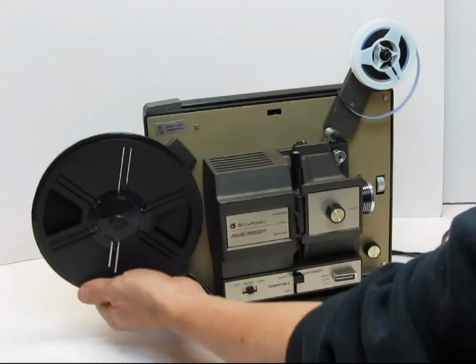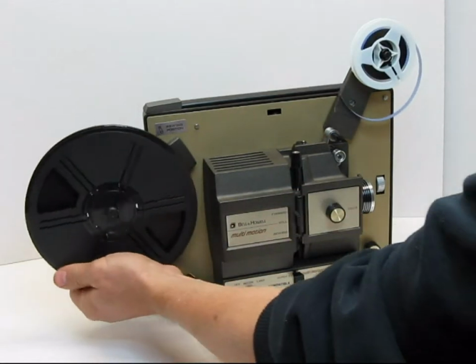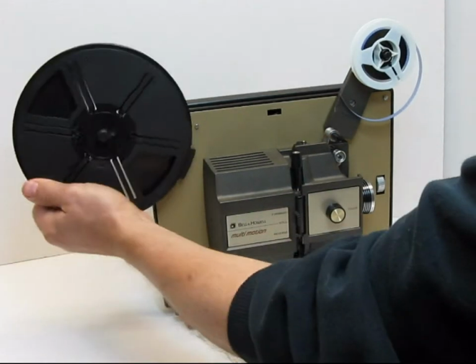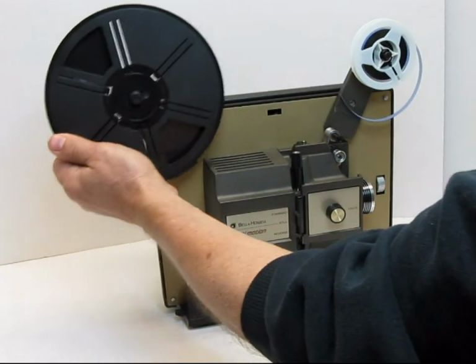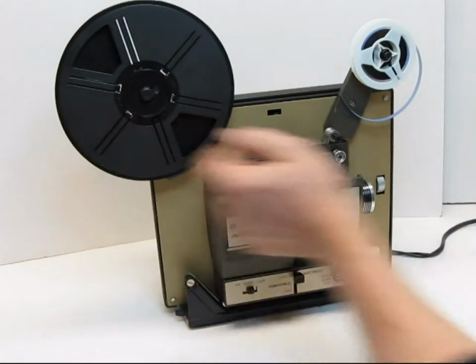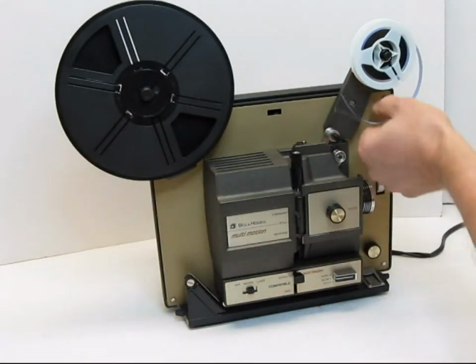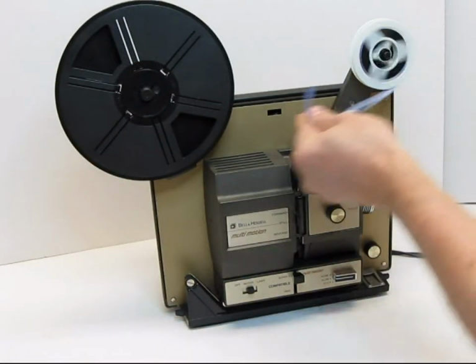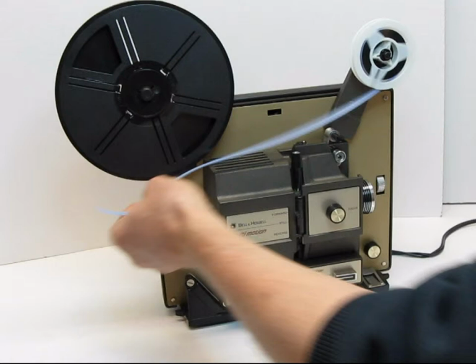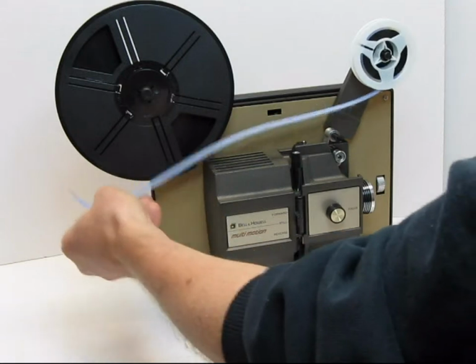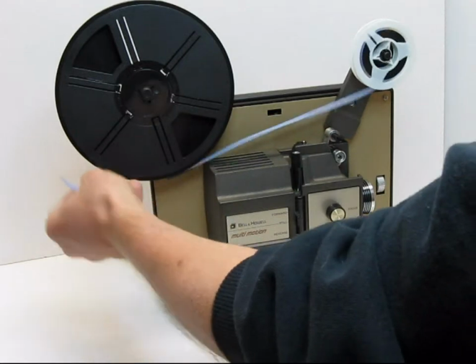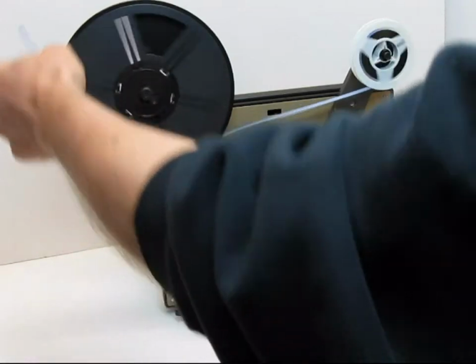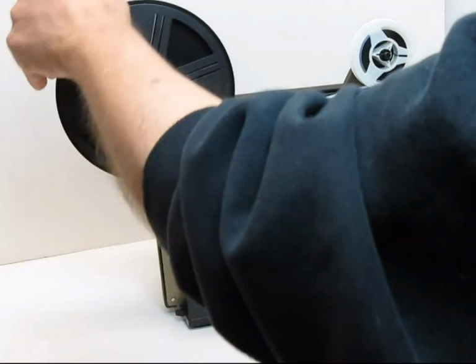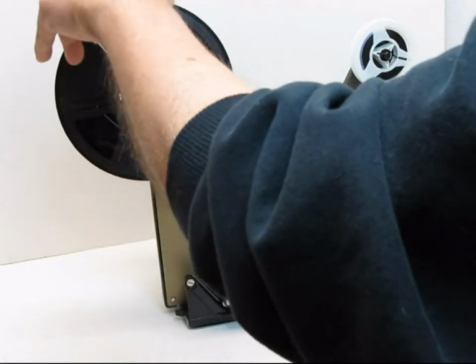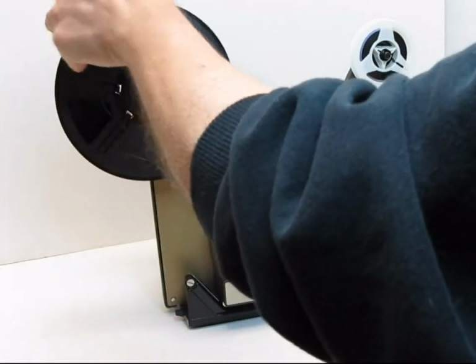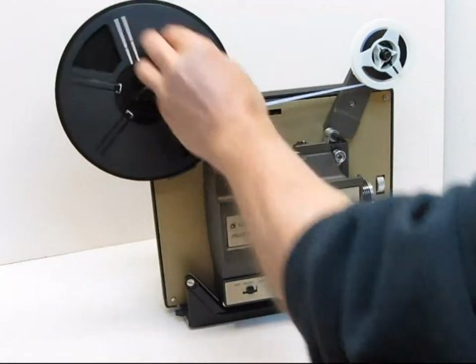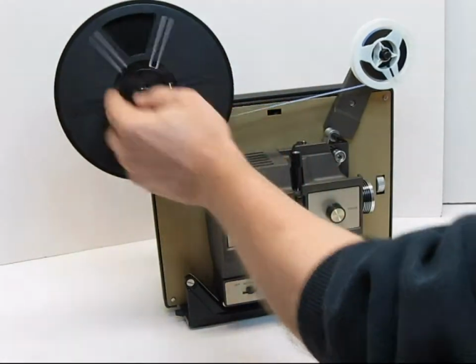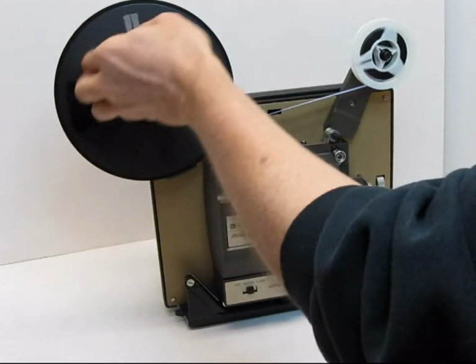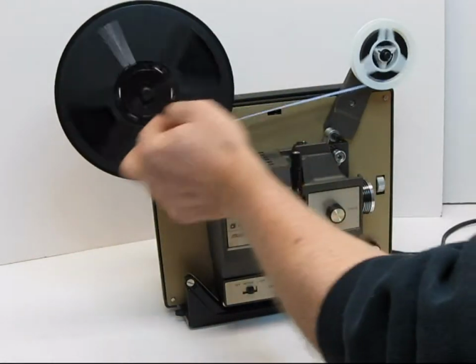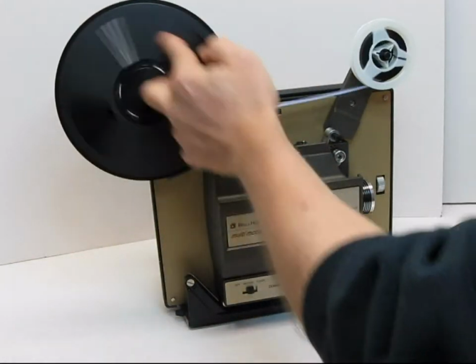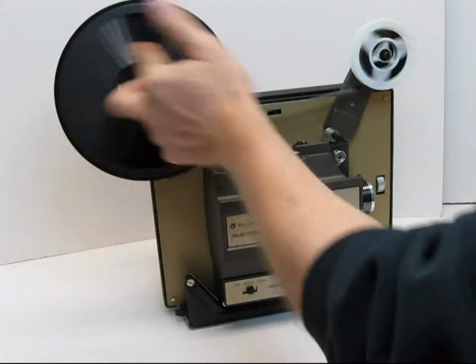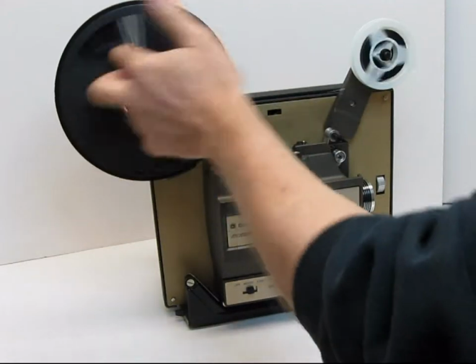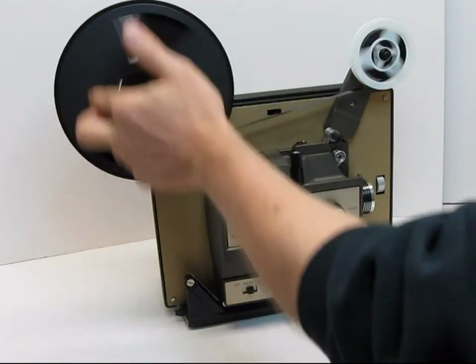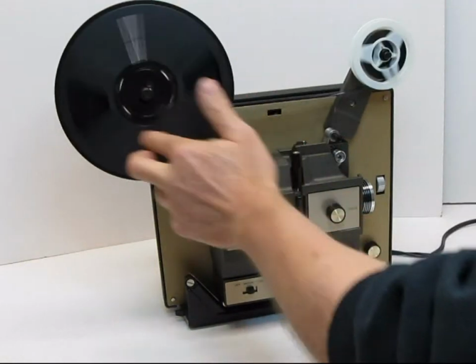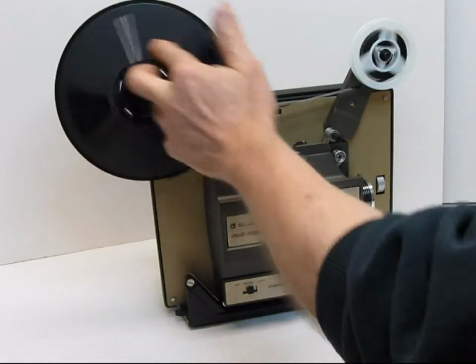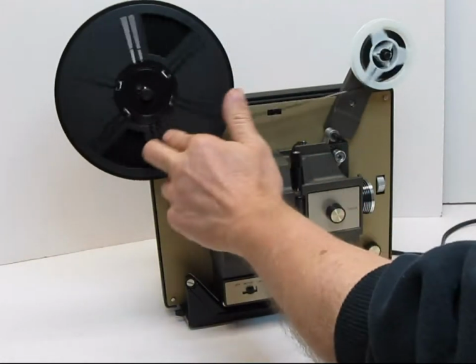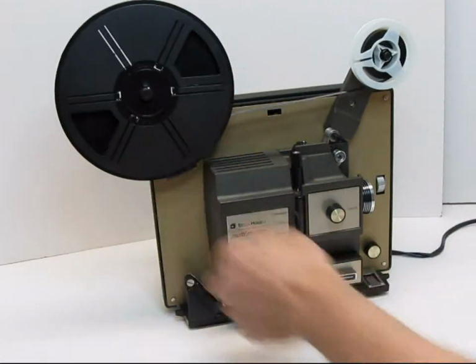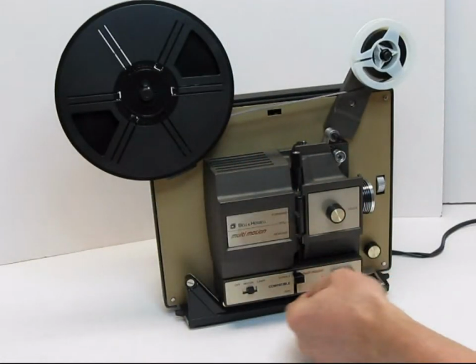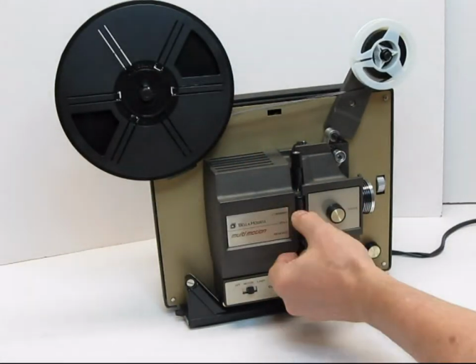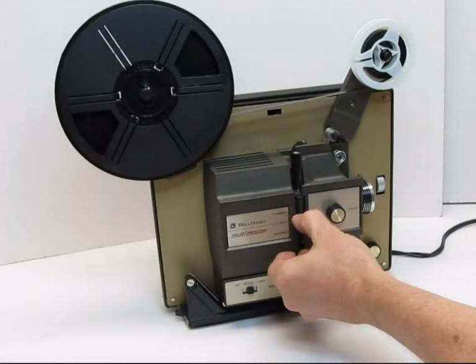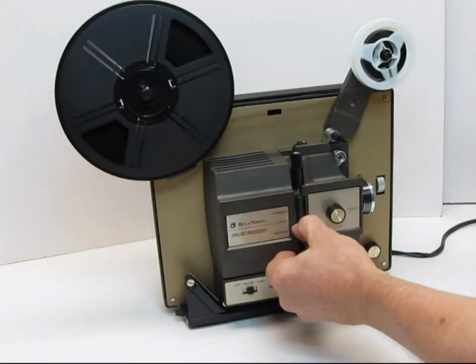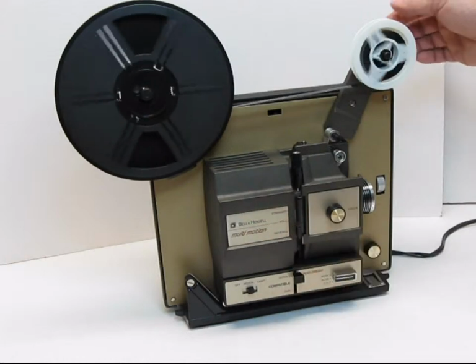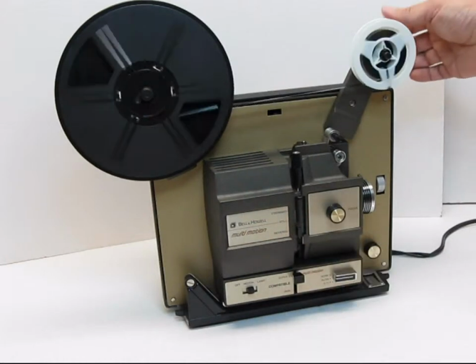We'll move this into the rewind position. Basically, I'm going to wind a little bit of film on there. This goes into the reverse mode.